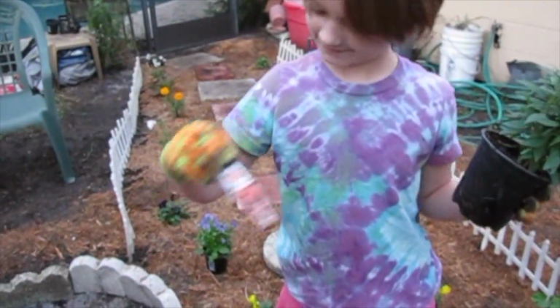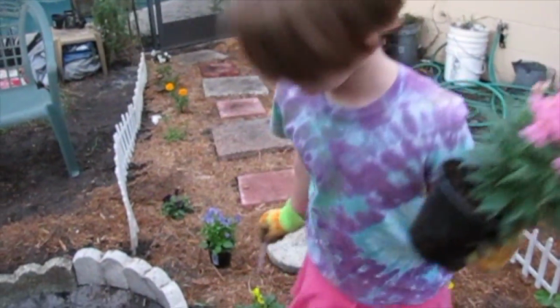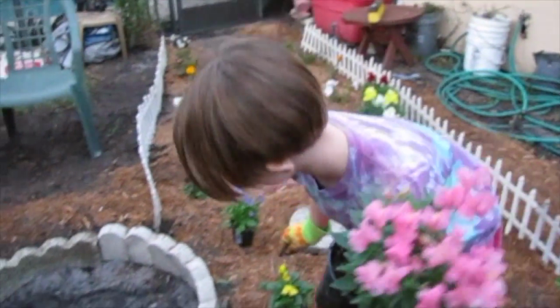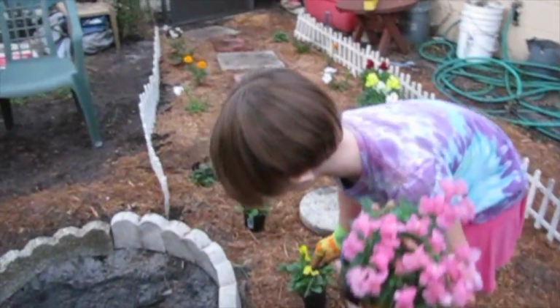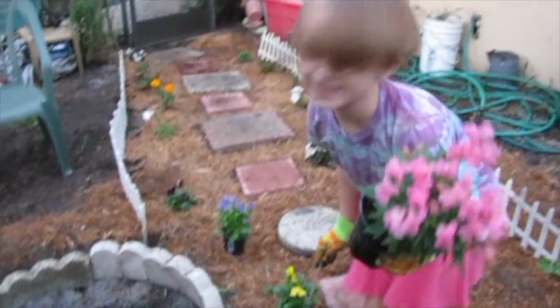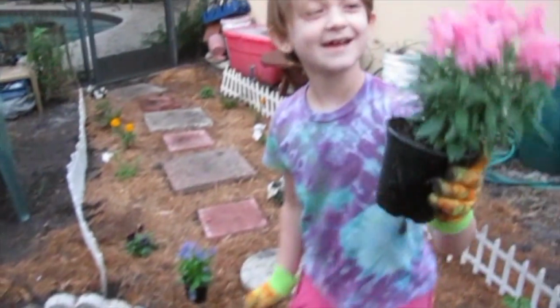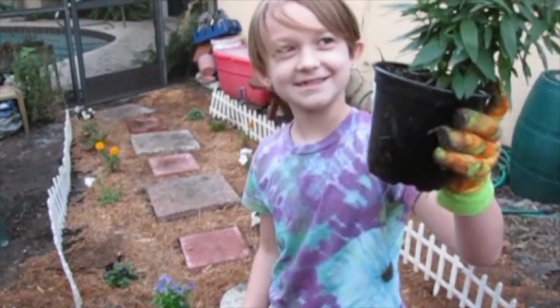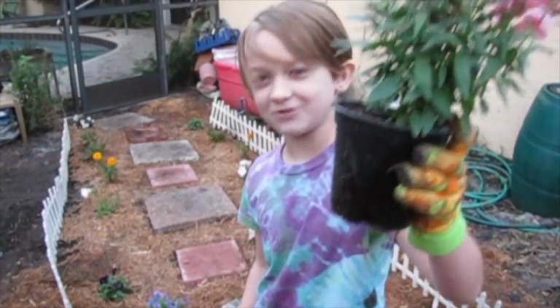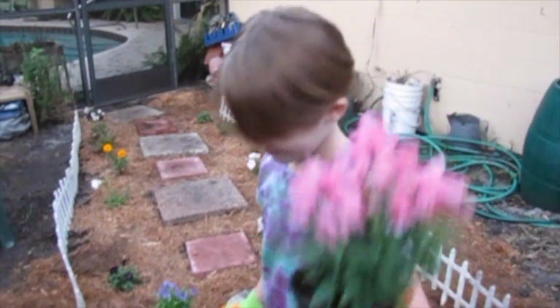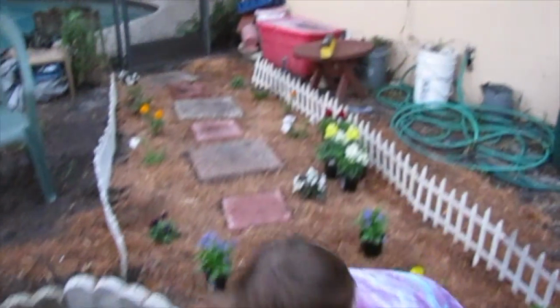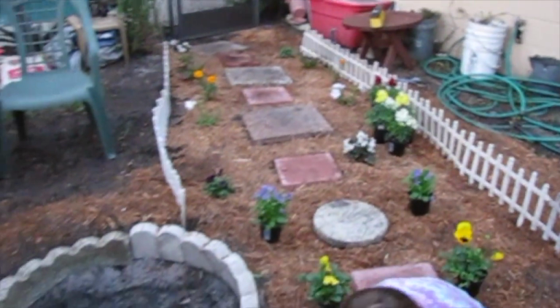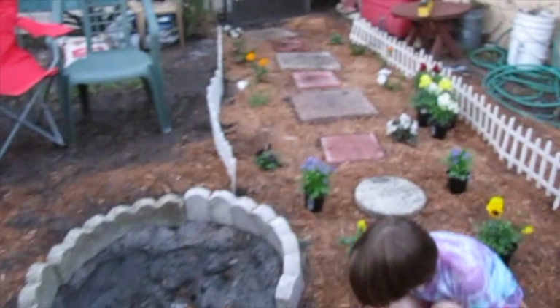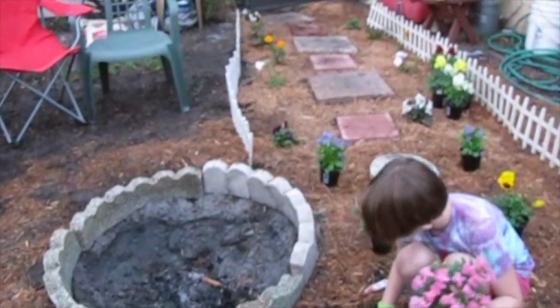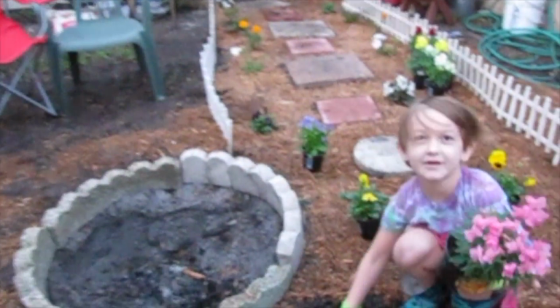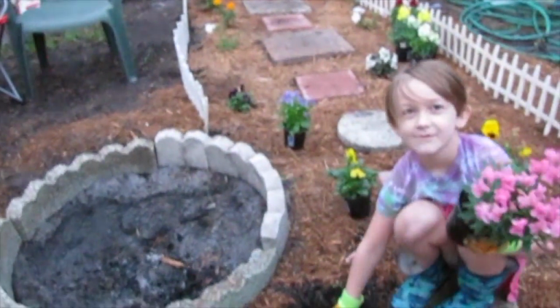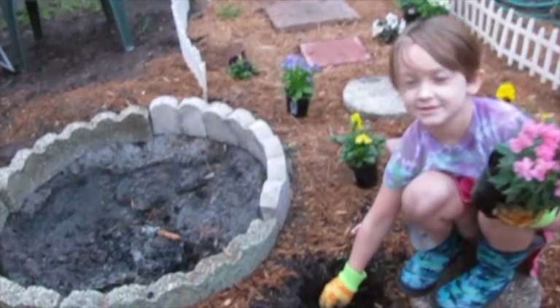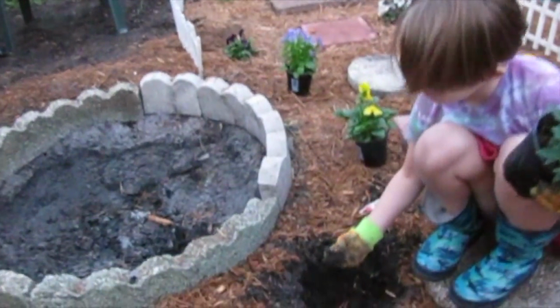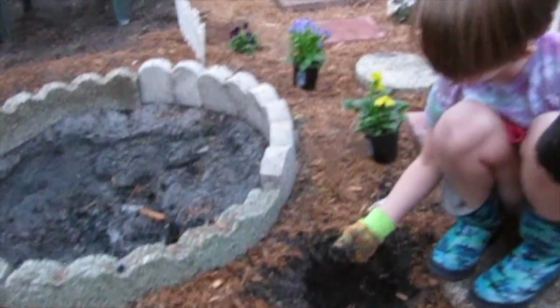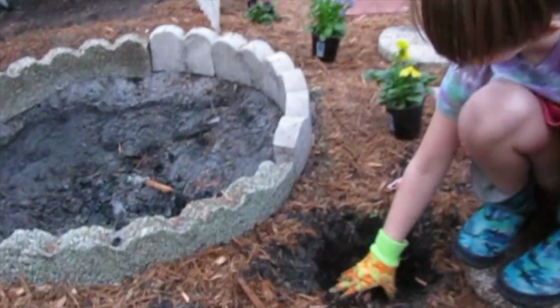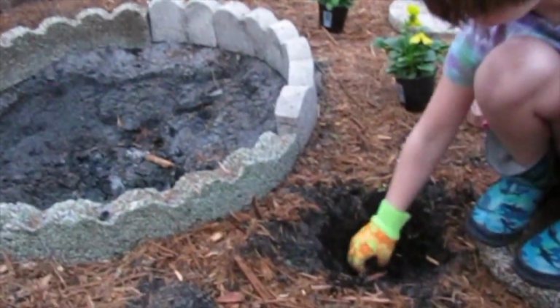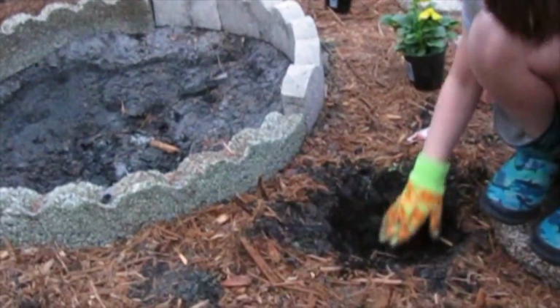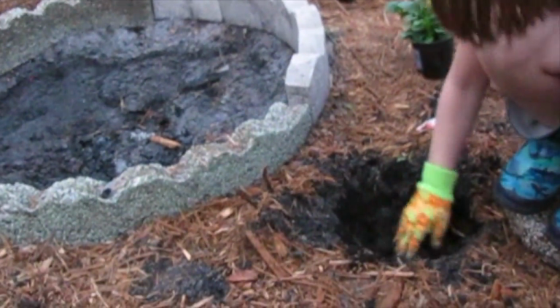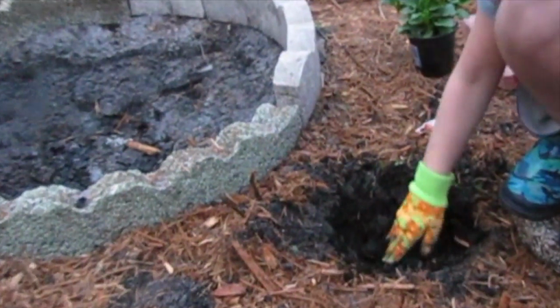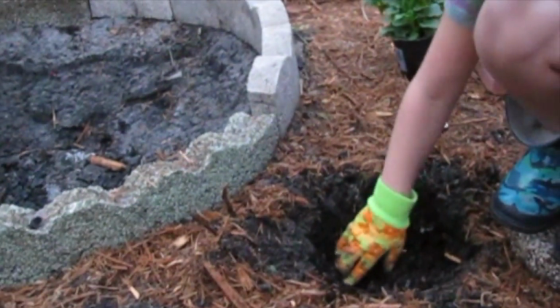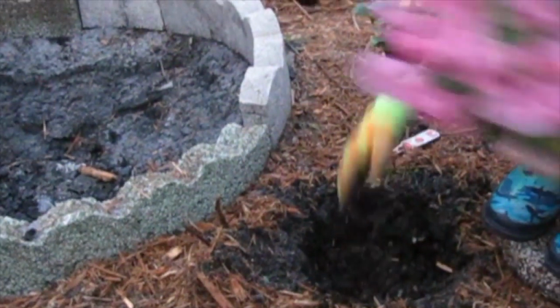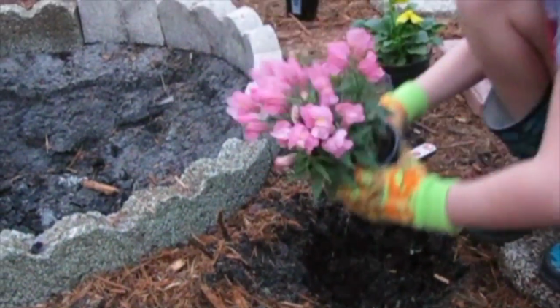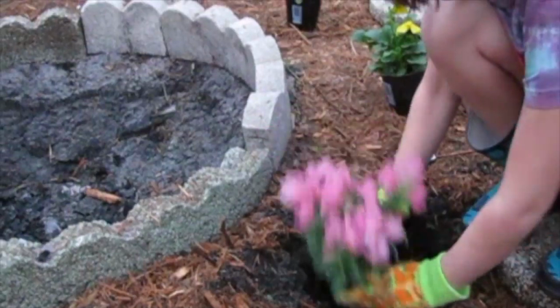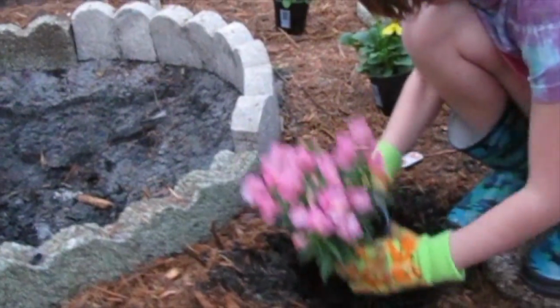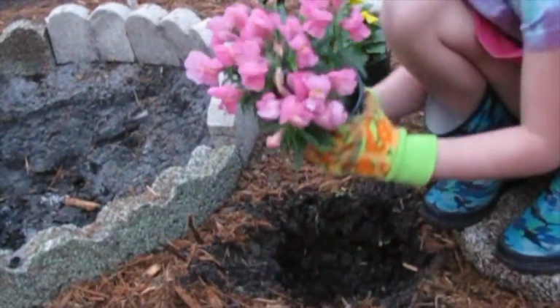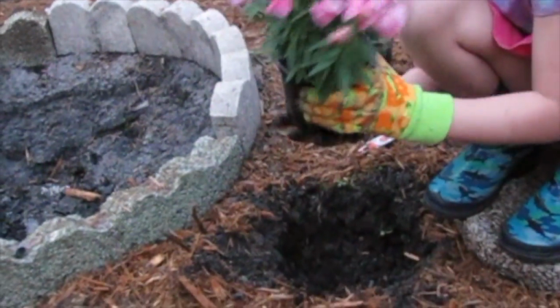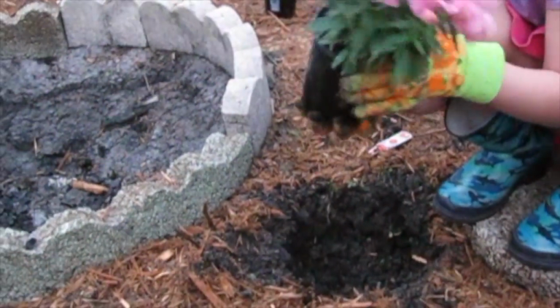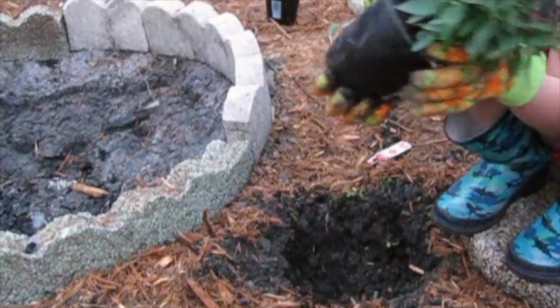What are we planting now? We're planting a snapdragon. I already put the soil in. I almost put it in with the...